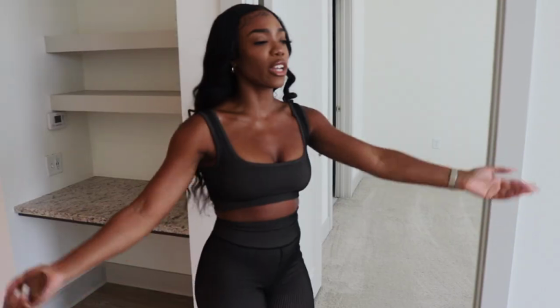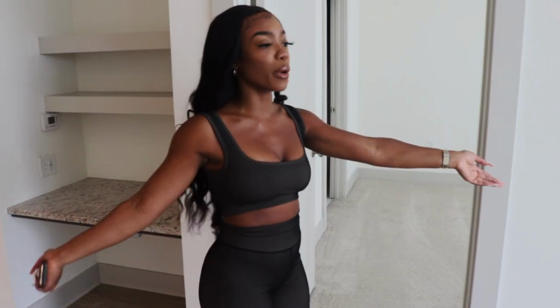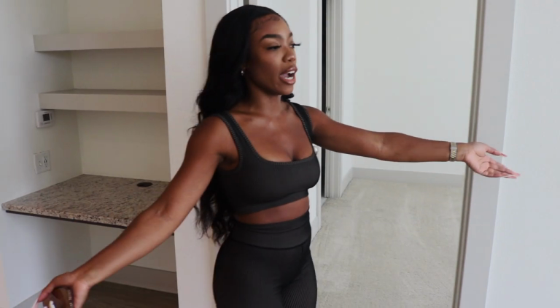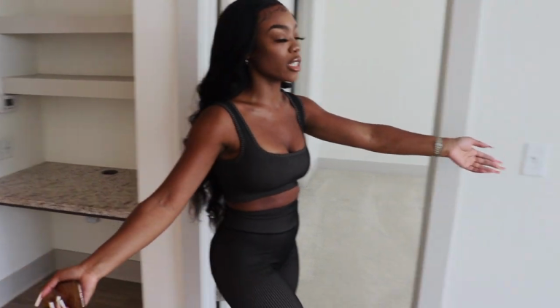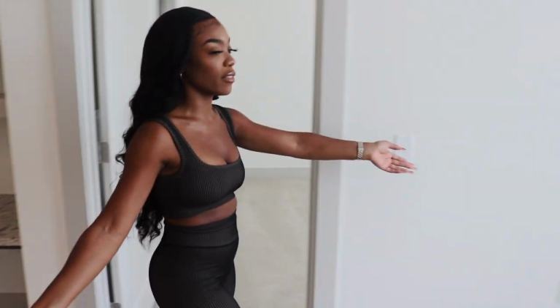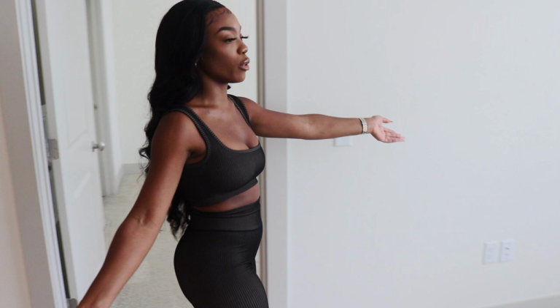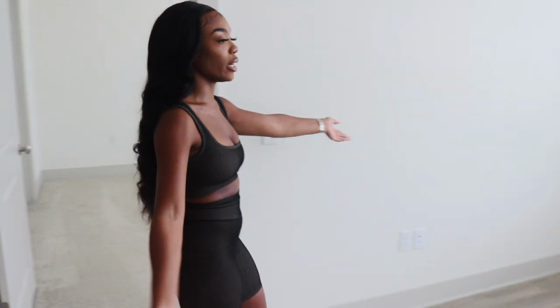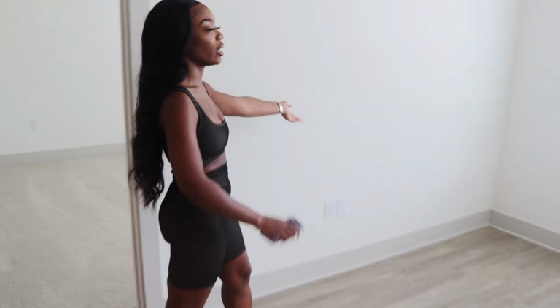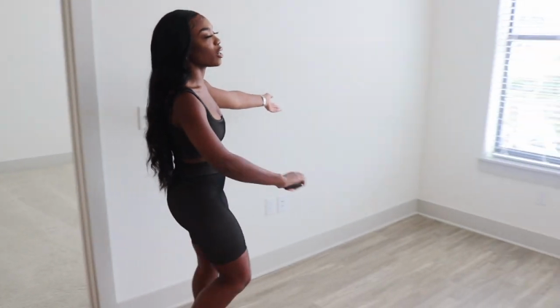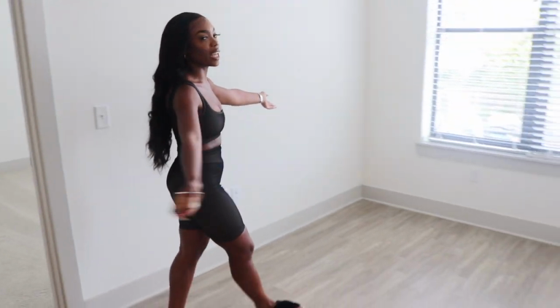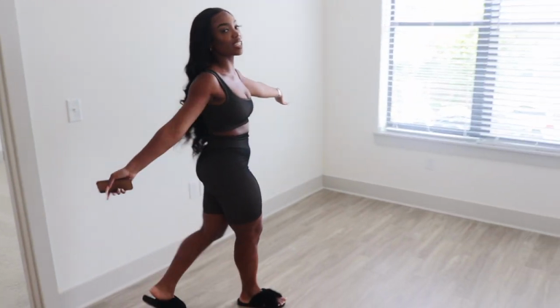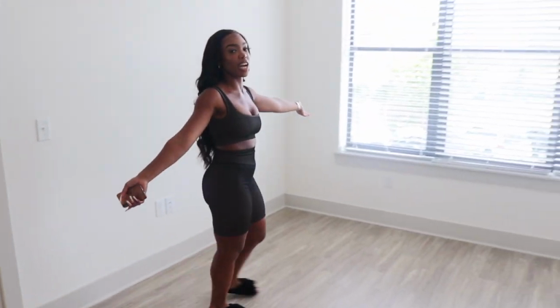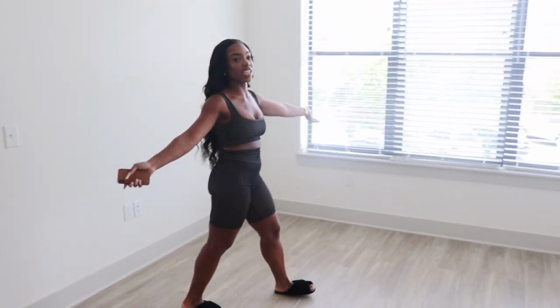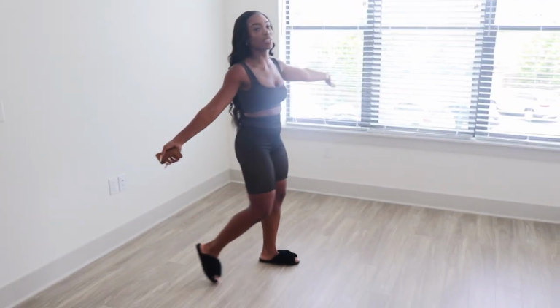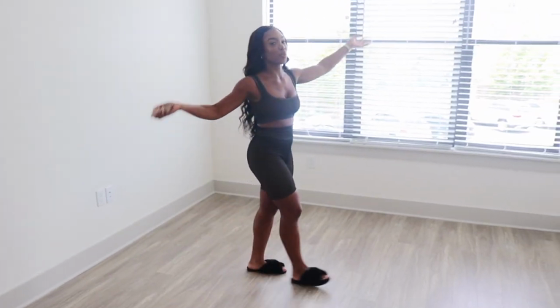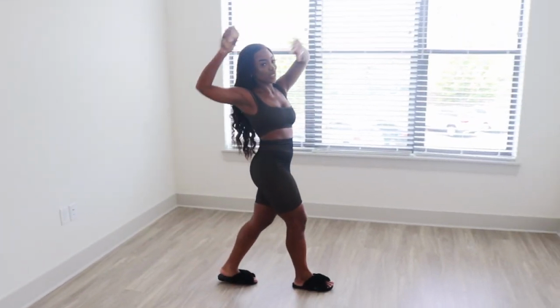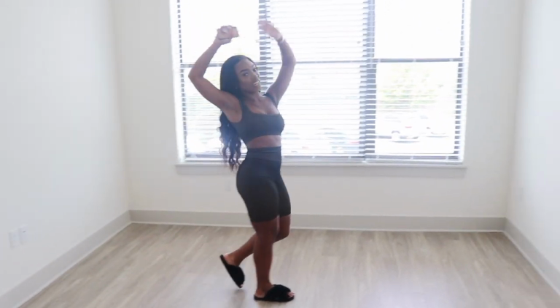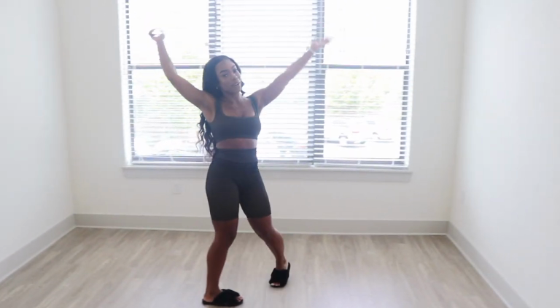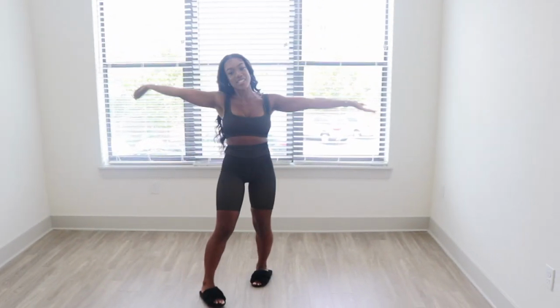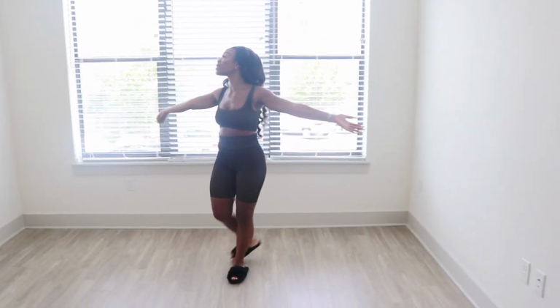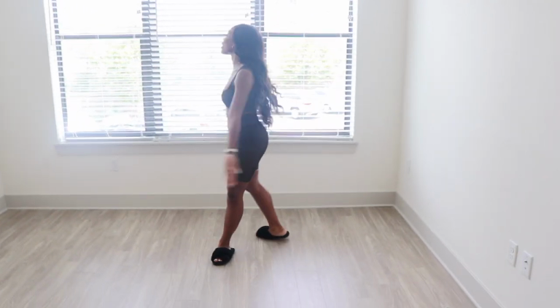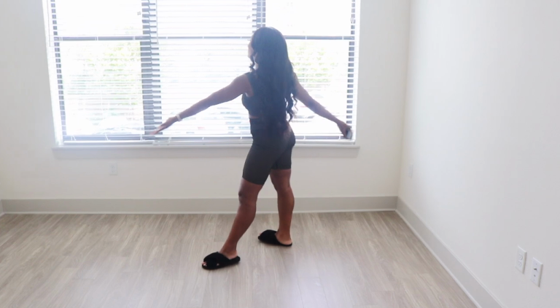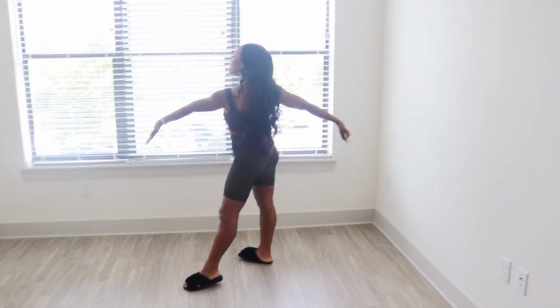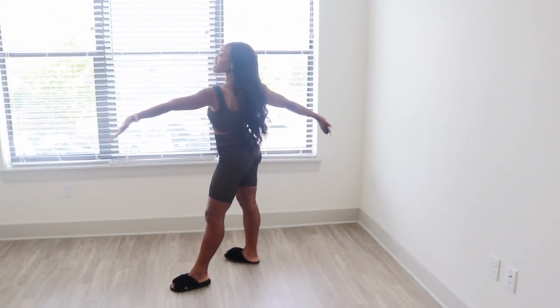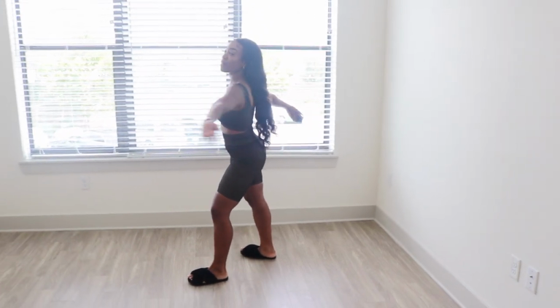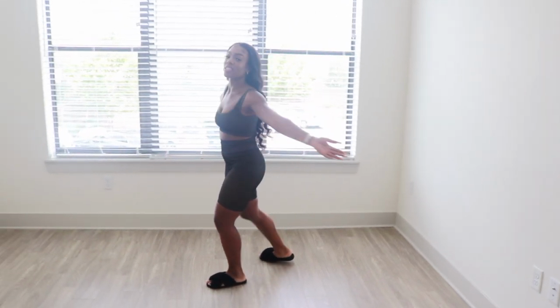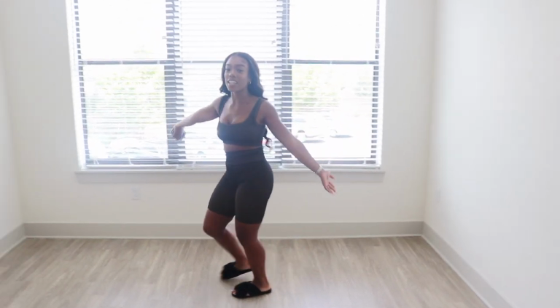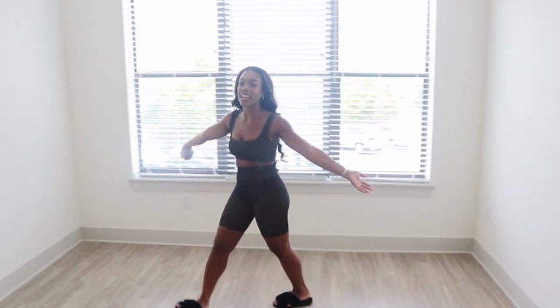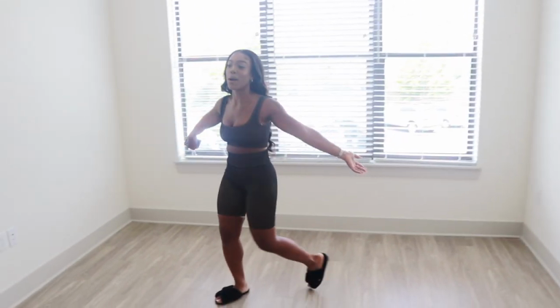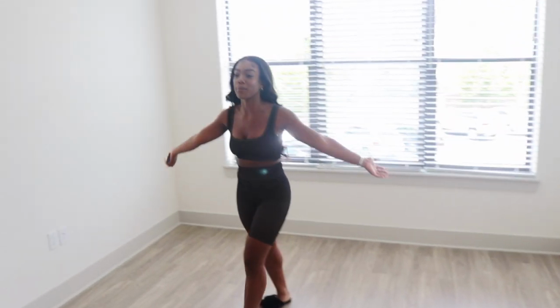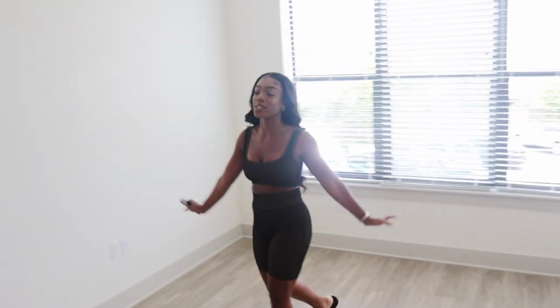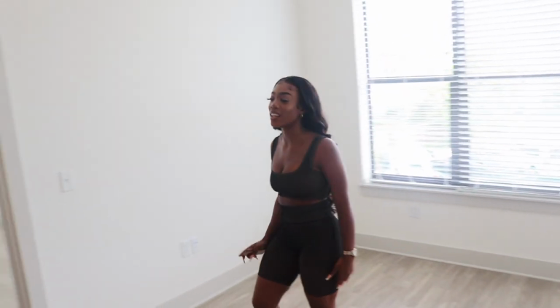The area we're in now is my living room. The lighting is a little crazy because the window is right here, but I have this huge window that brings a ton of daylight into the apartment, which I love.